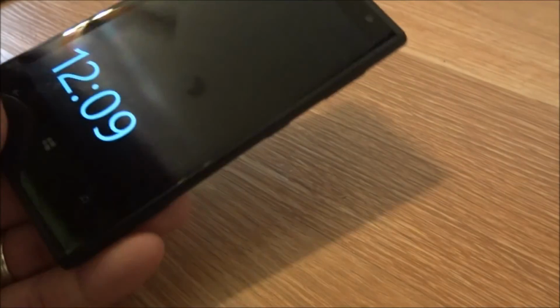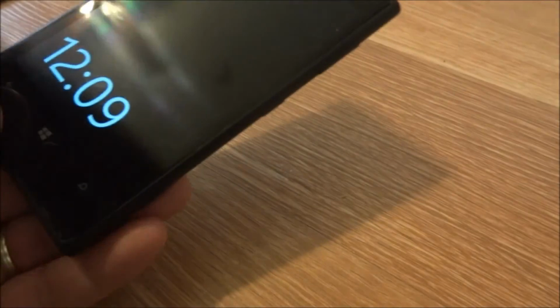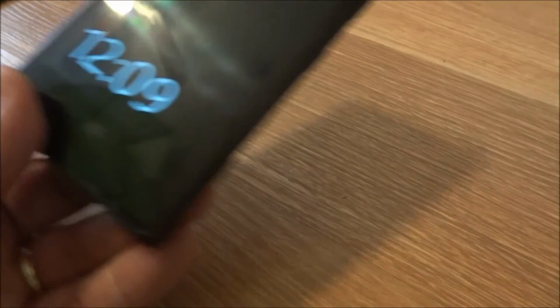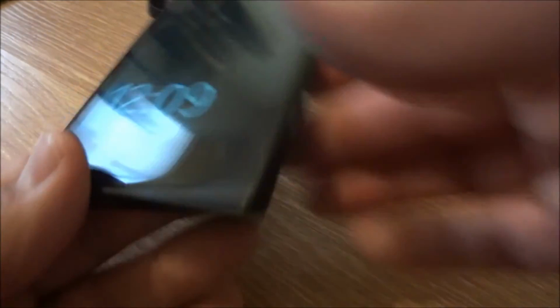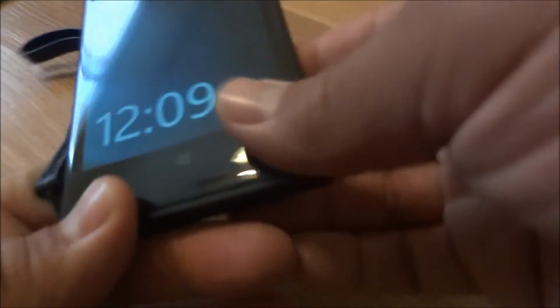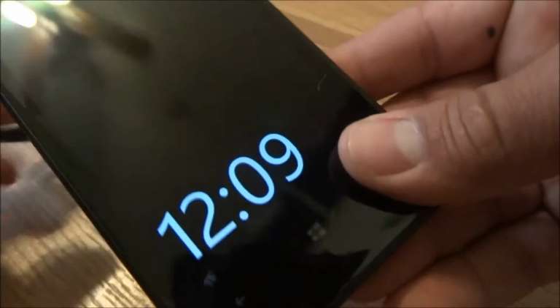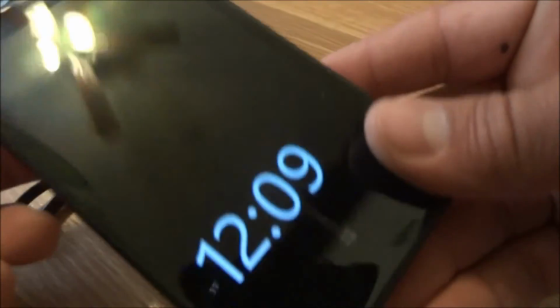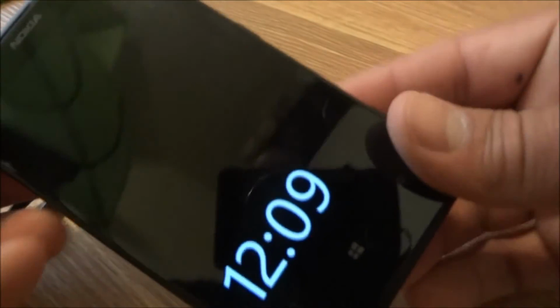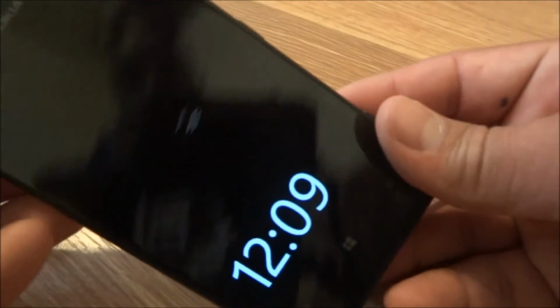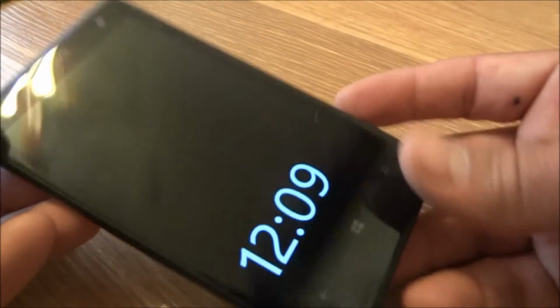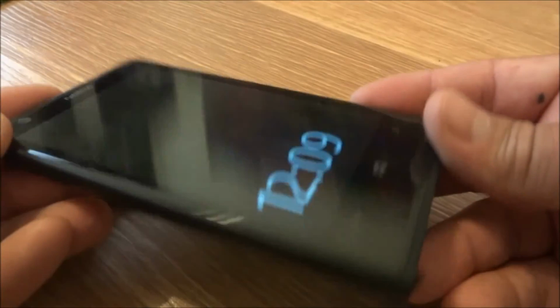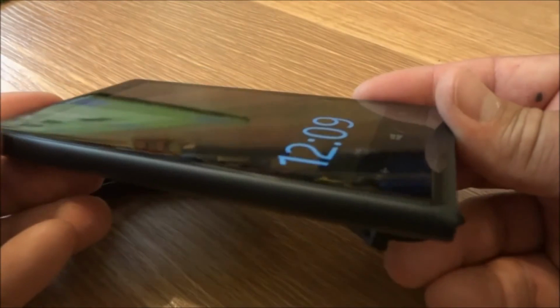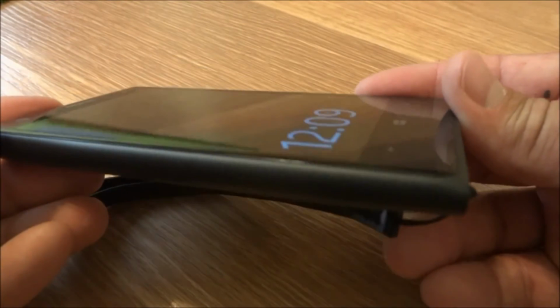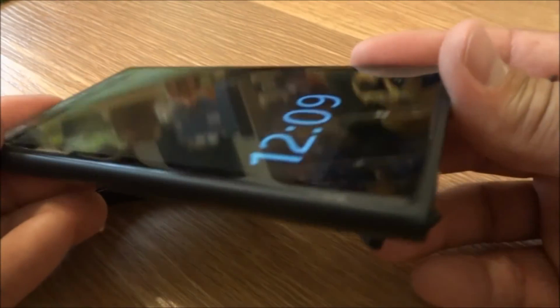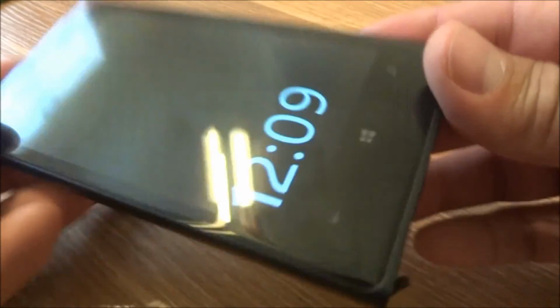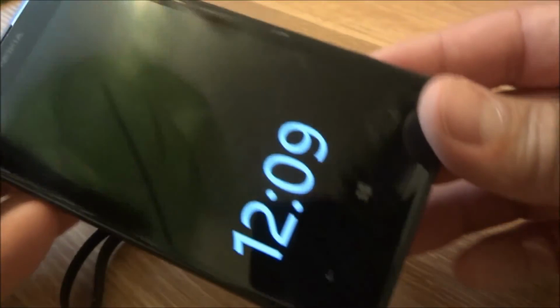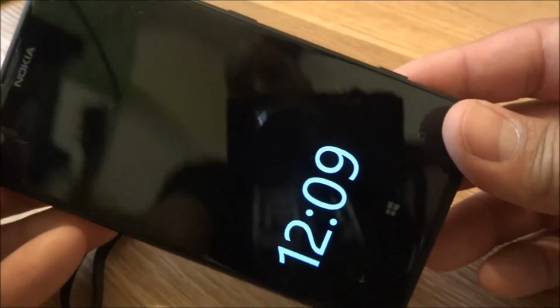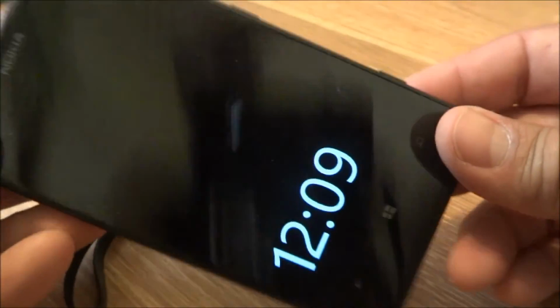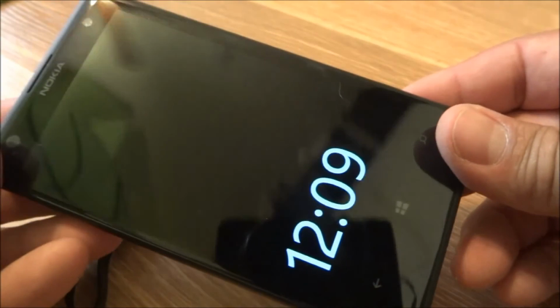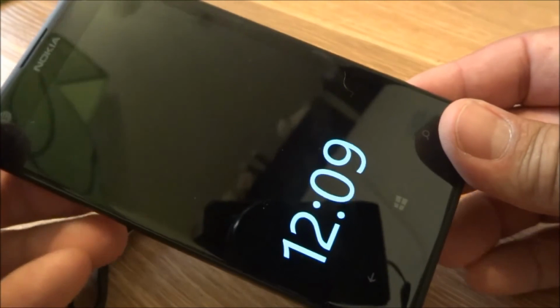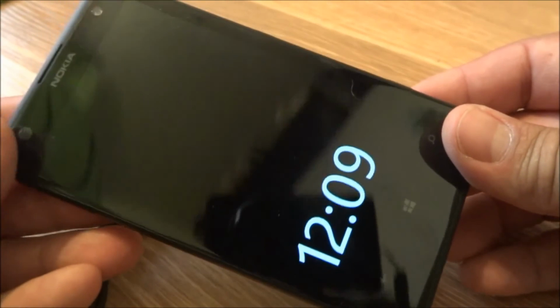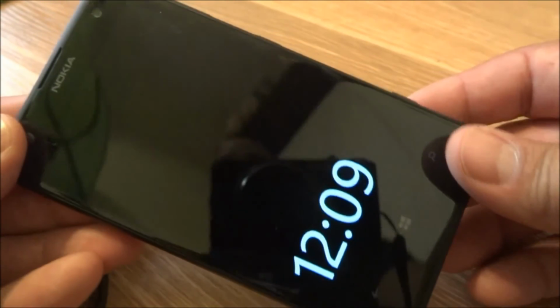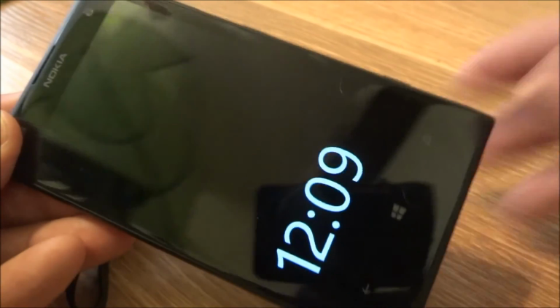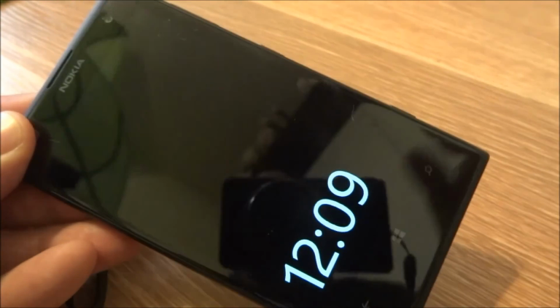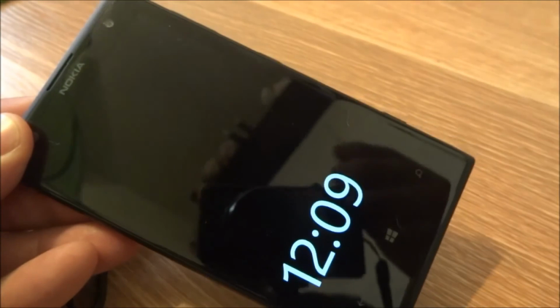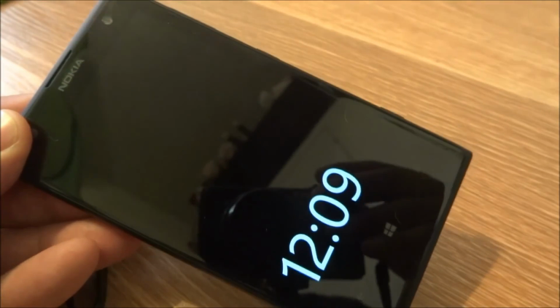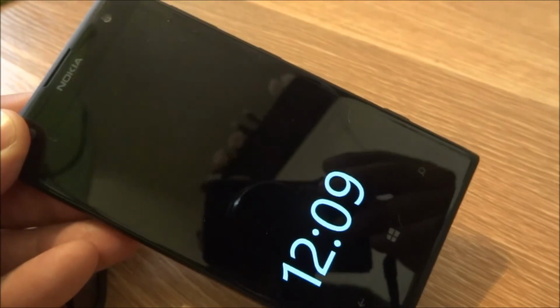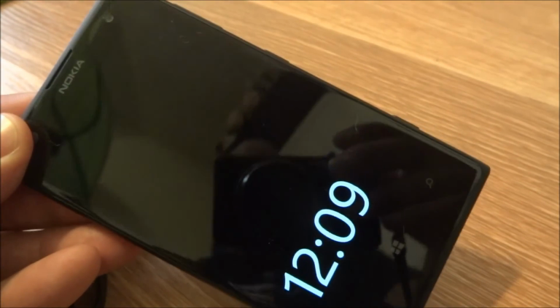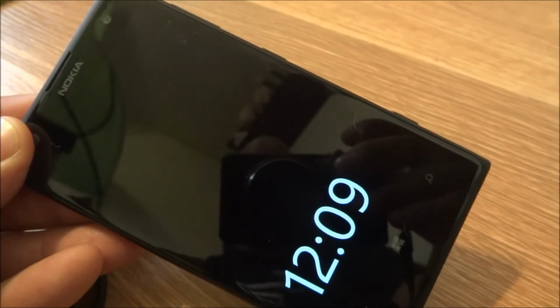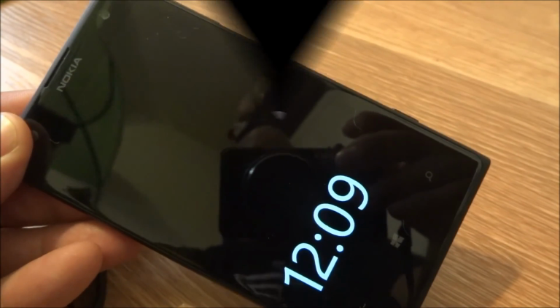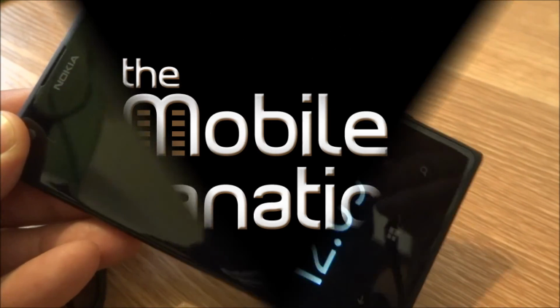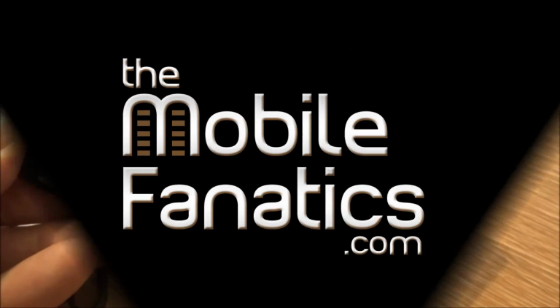So there you have it — that's the hardware overview of the Nokia Lumia 1020. Be sure to visit themobilefanatics.com for more information on this phone. Thanks for watching.